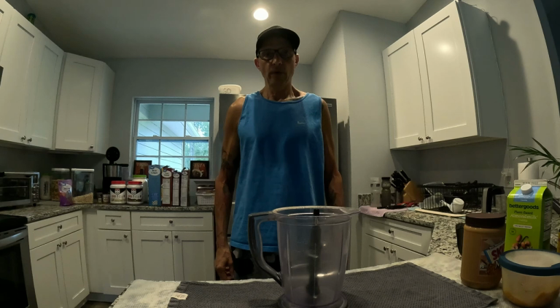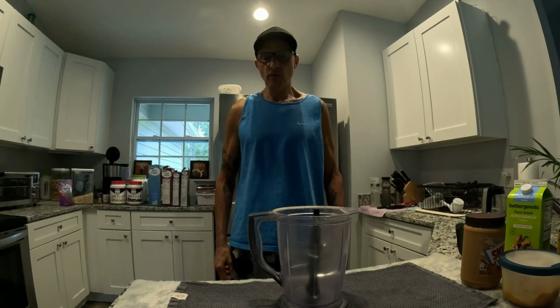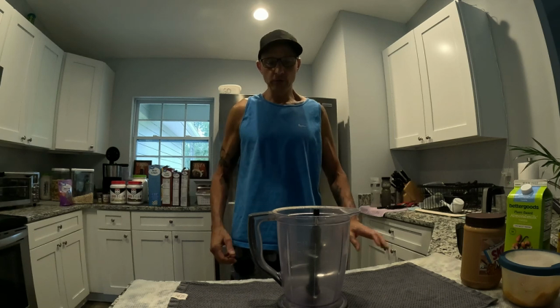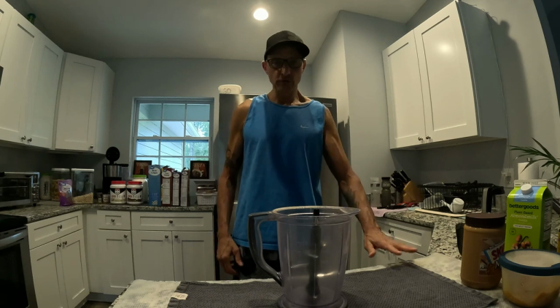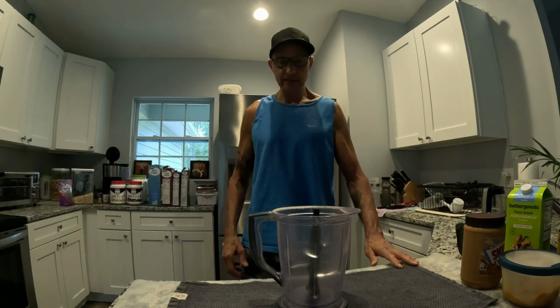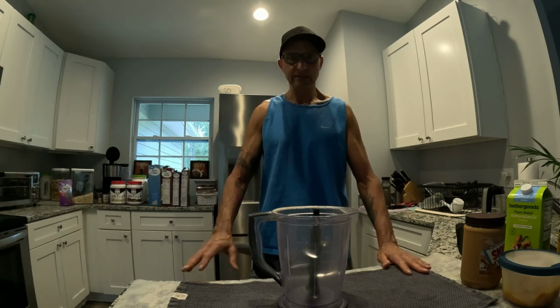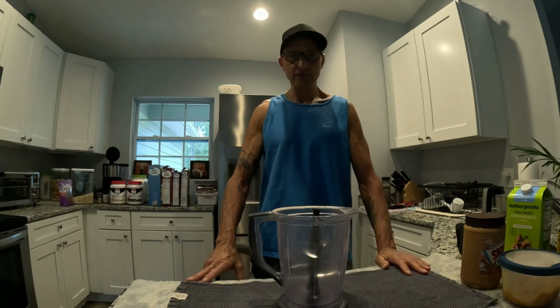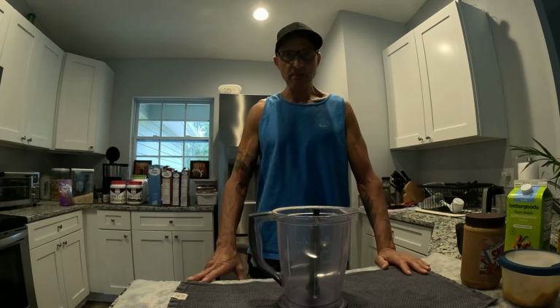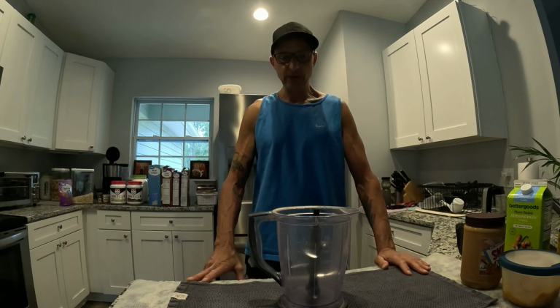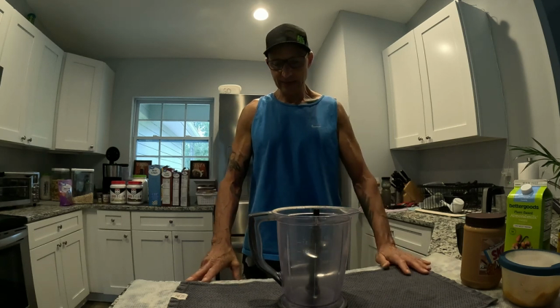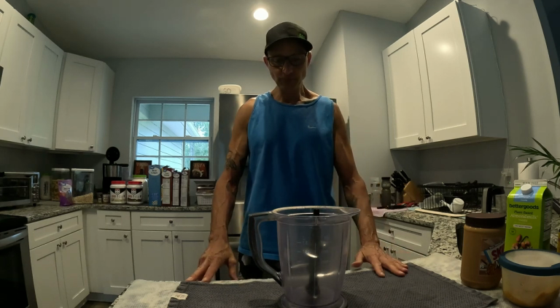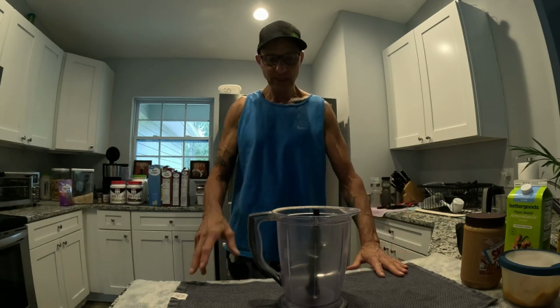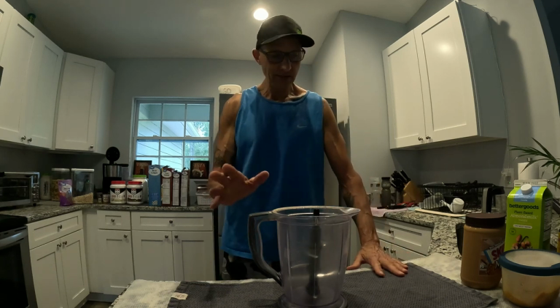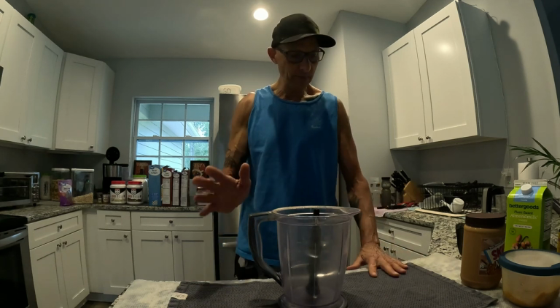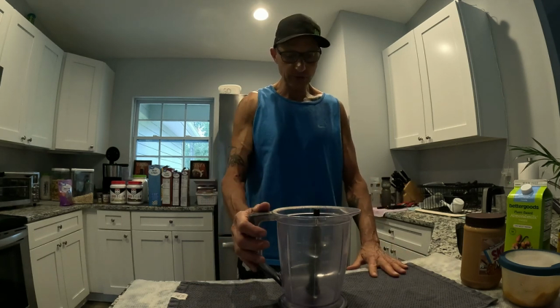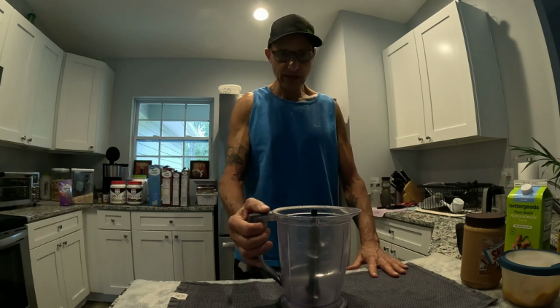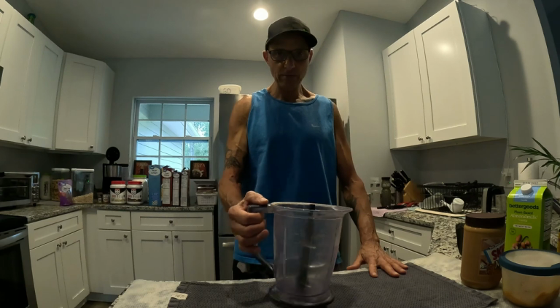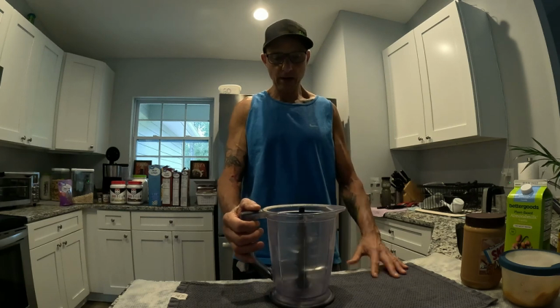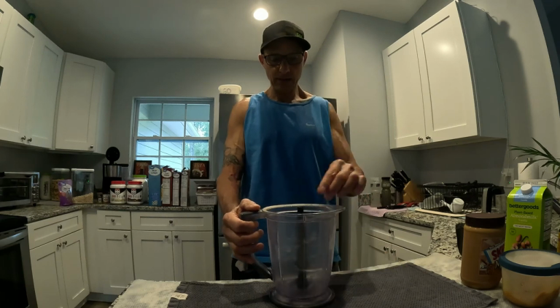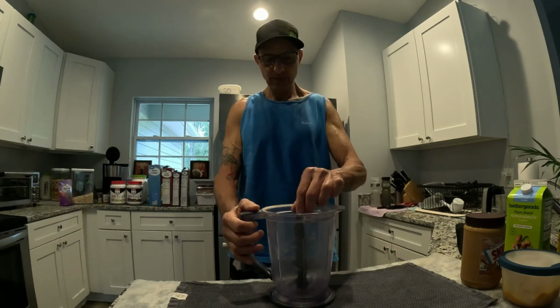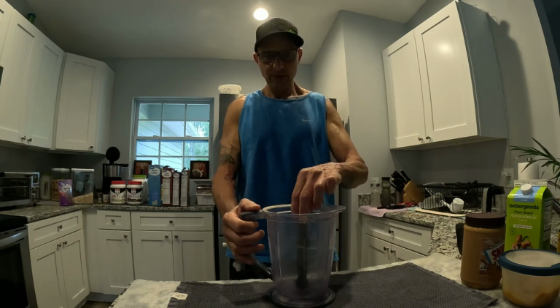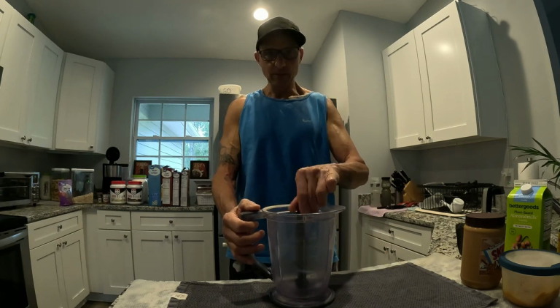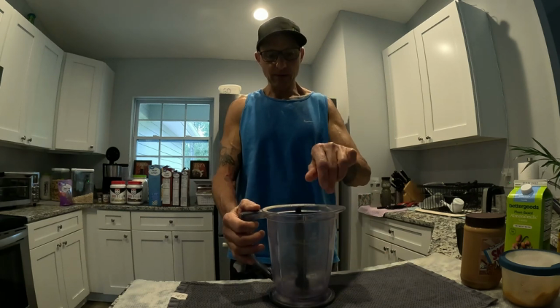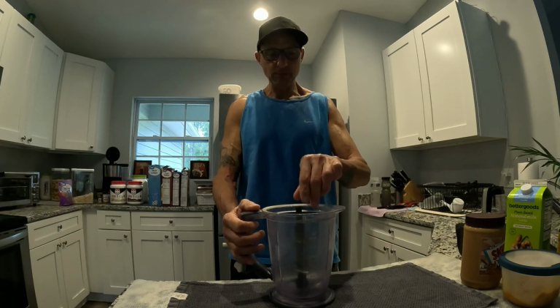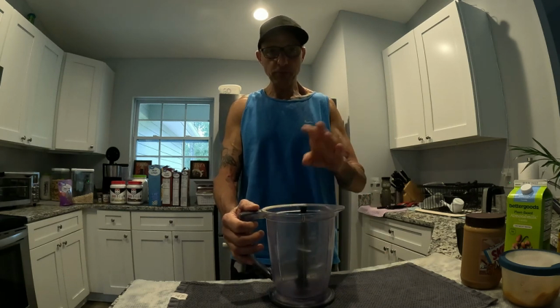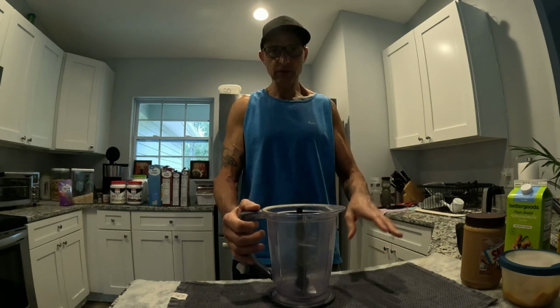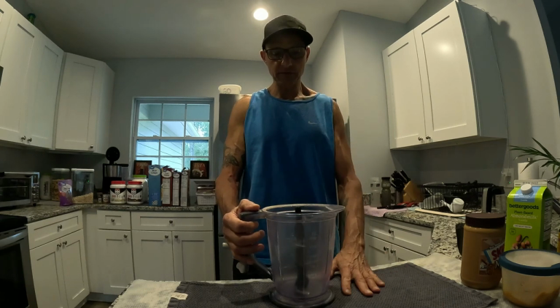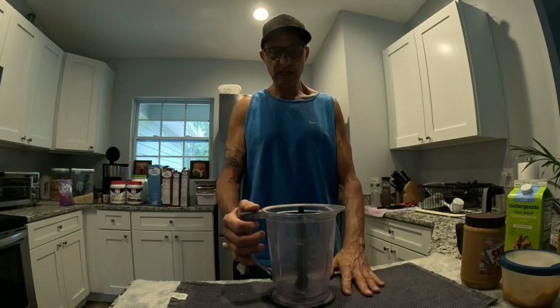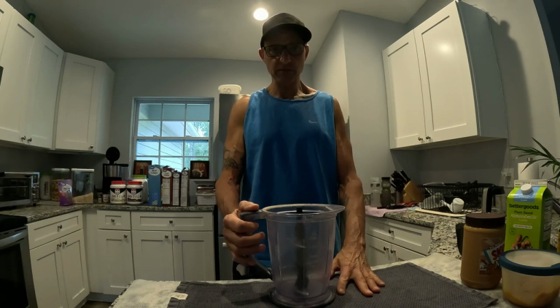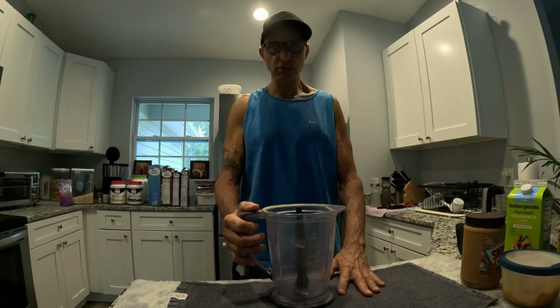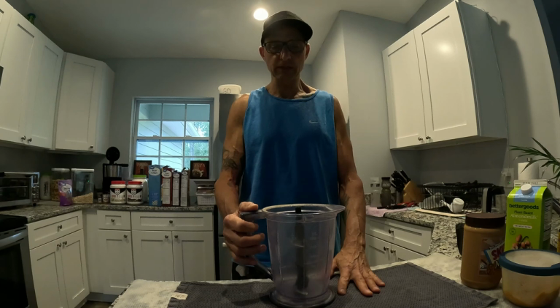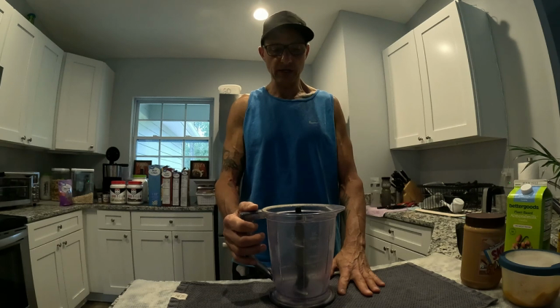All right, what up all you YouTubers, FG back with you. Today I'm going to show you how I make my meal replacement slash protein shake.